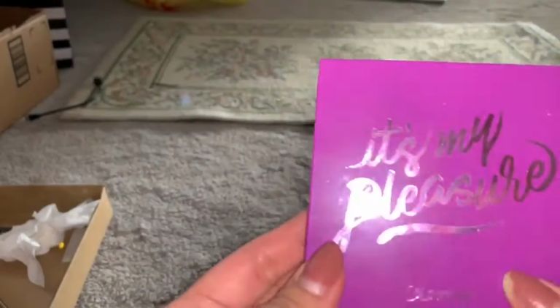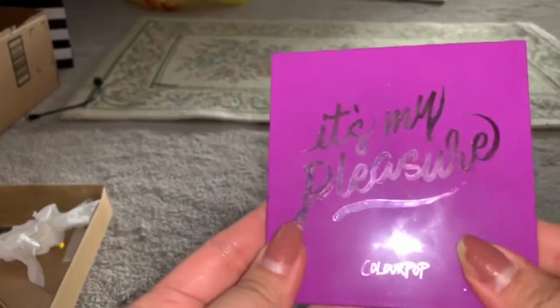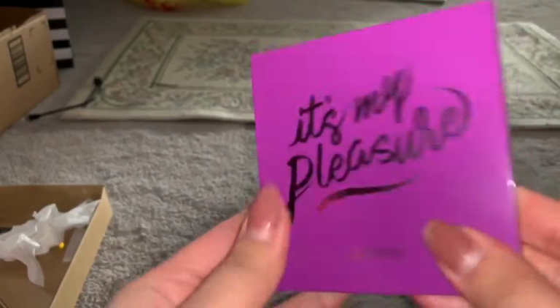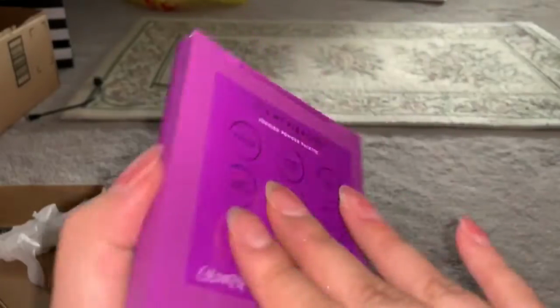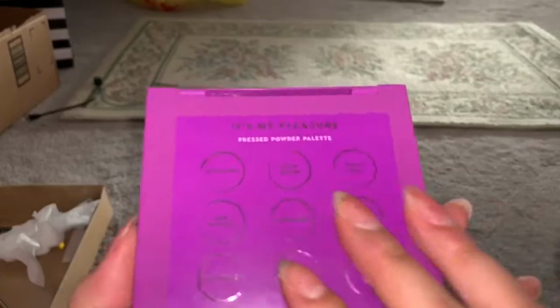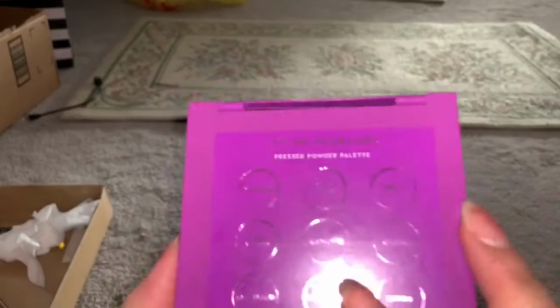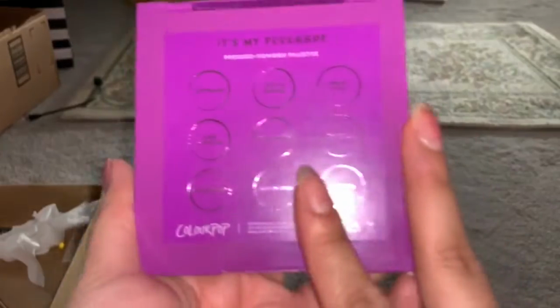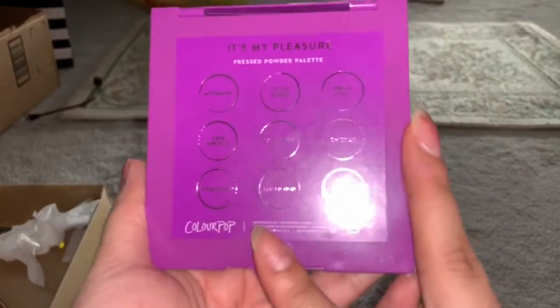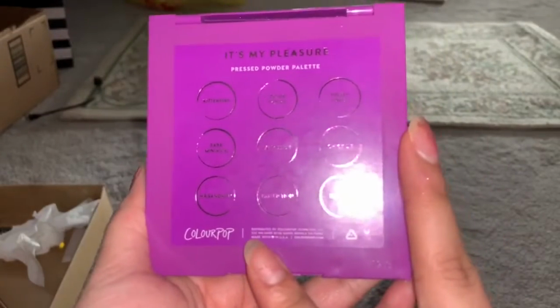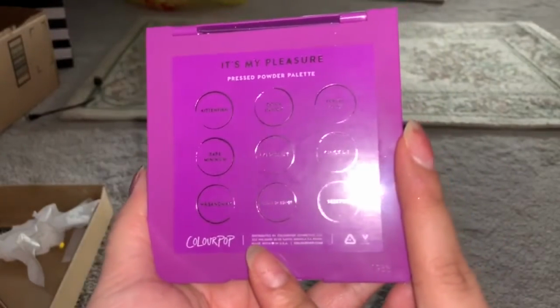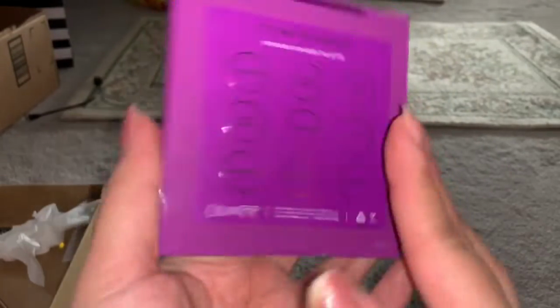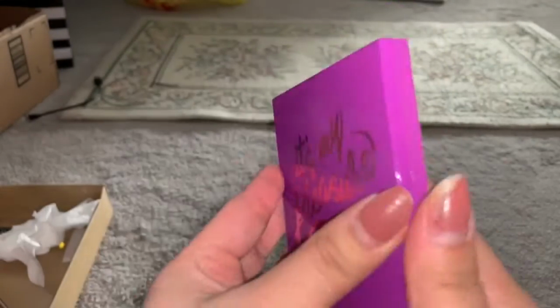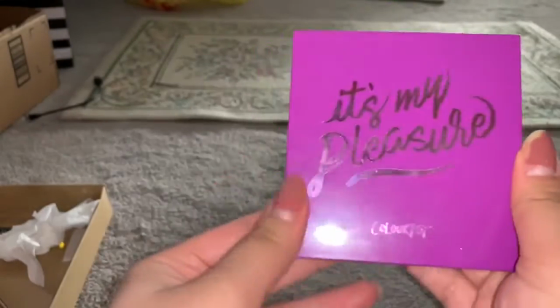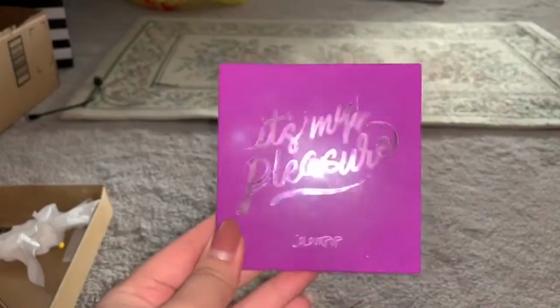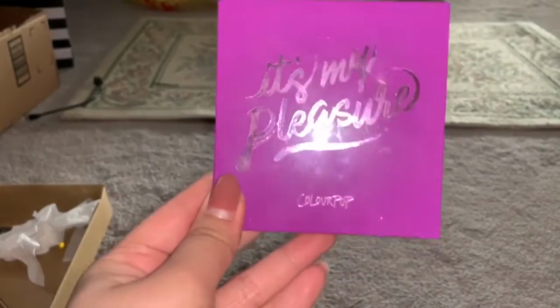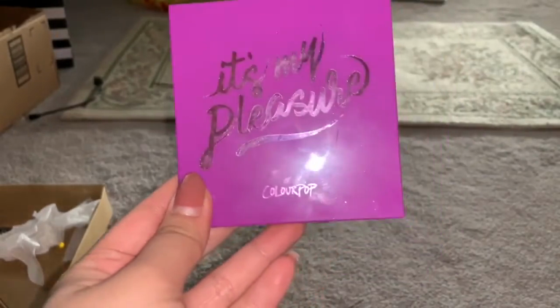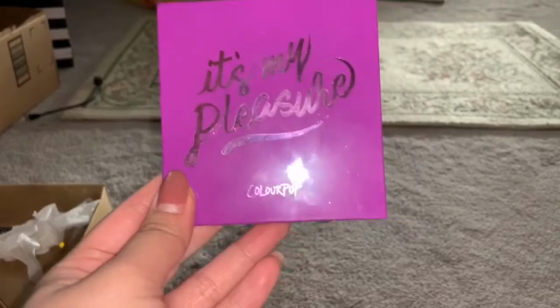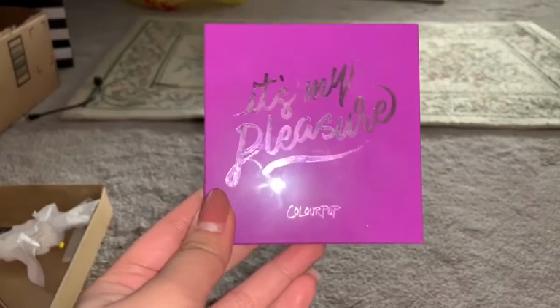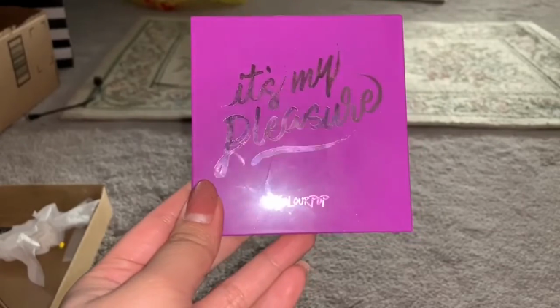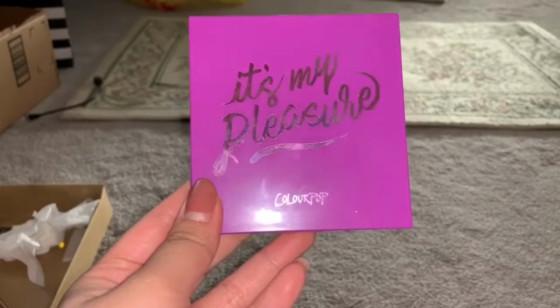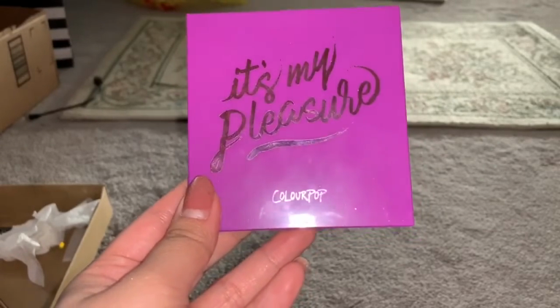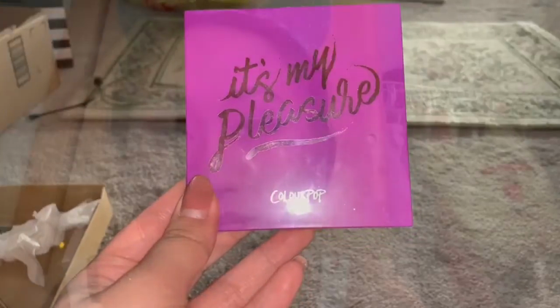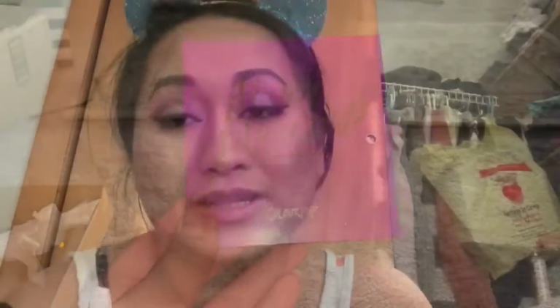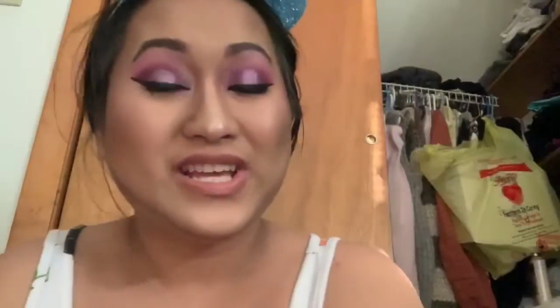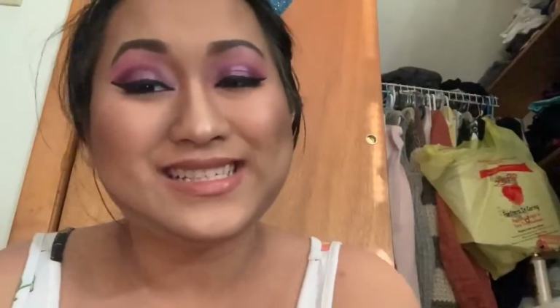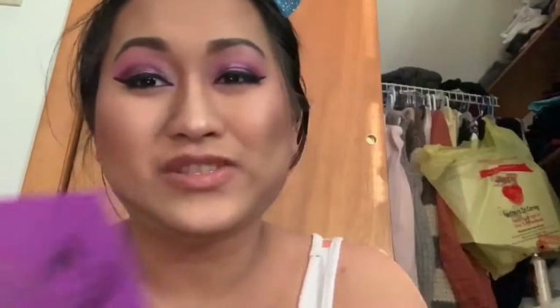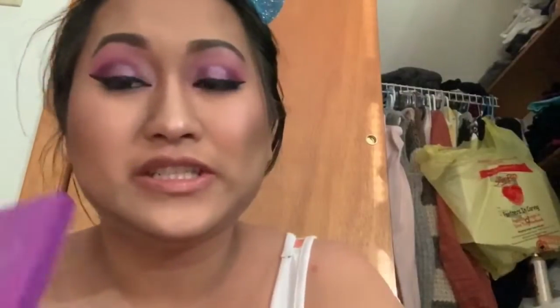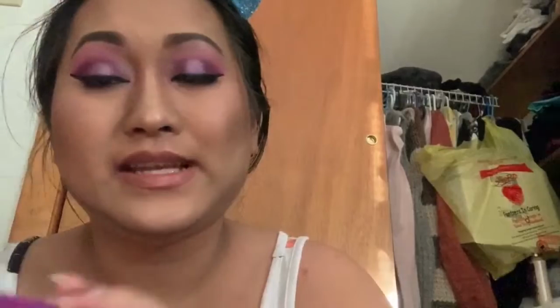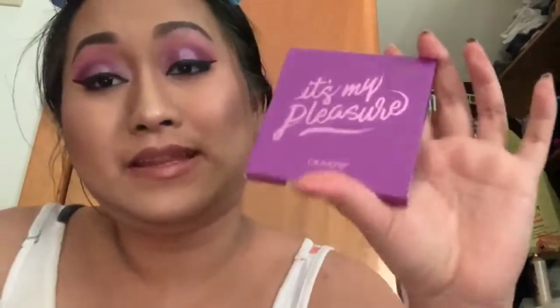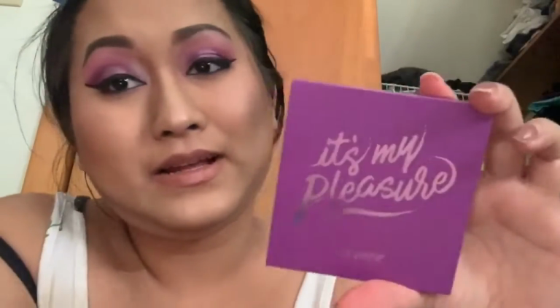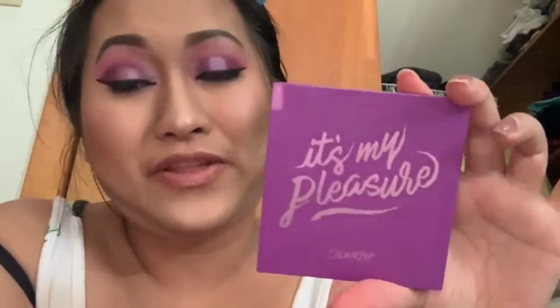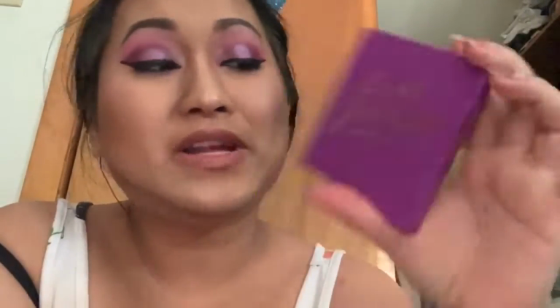Let me close it. And then it has all the names in the back. So yeah, if you guys want to check it out it's in the description below. So yeah guys, that's like the swatches and what I think about it.